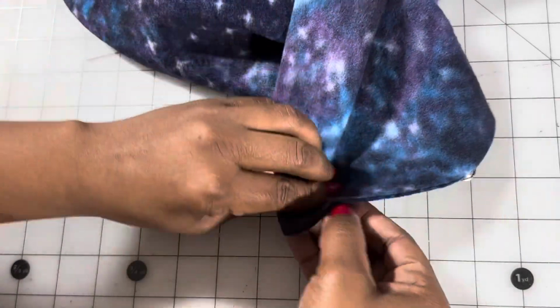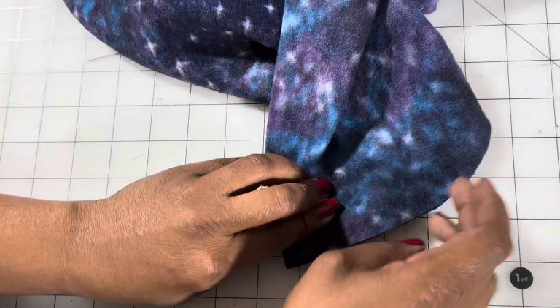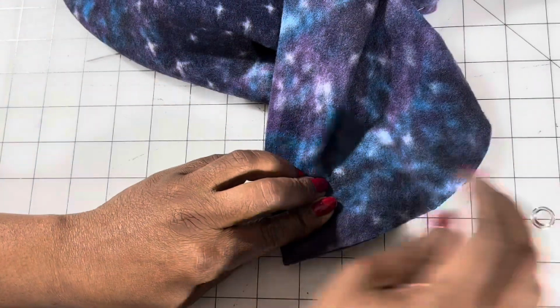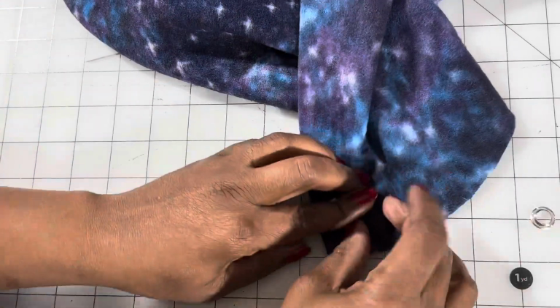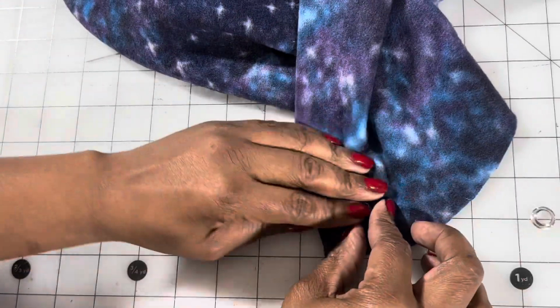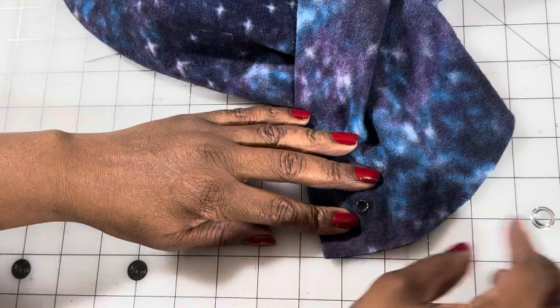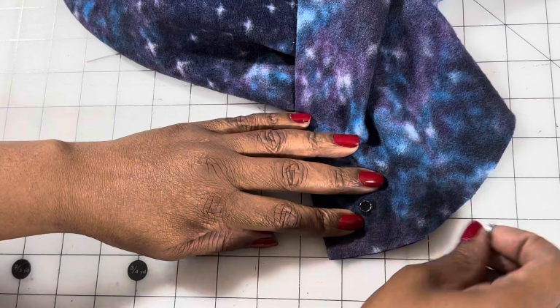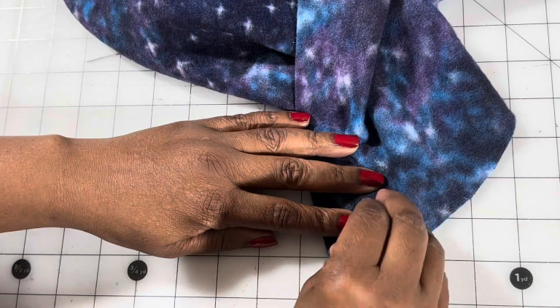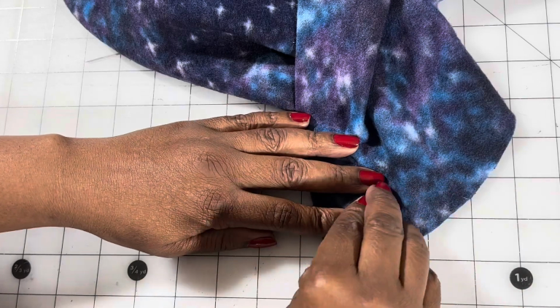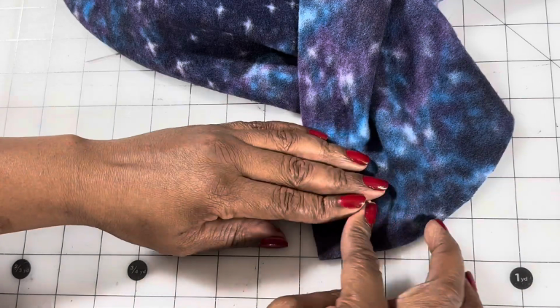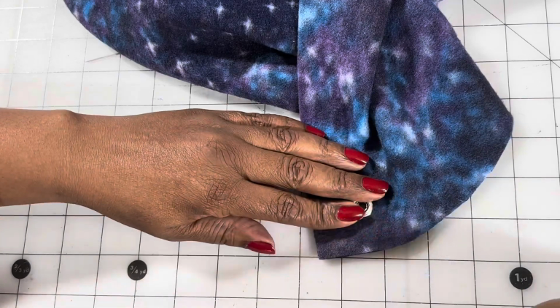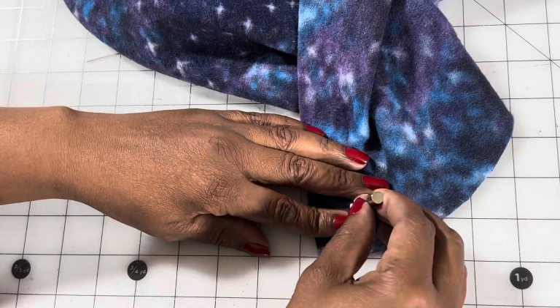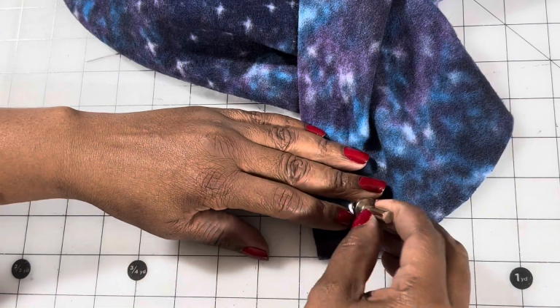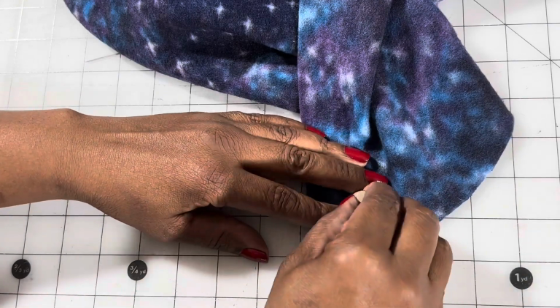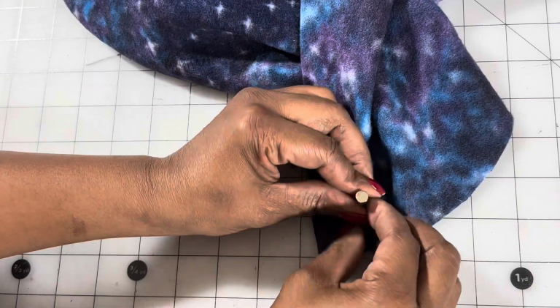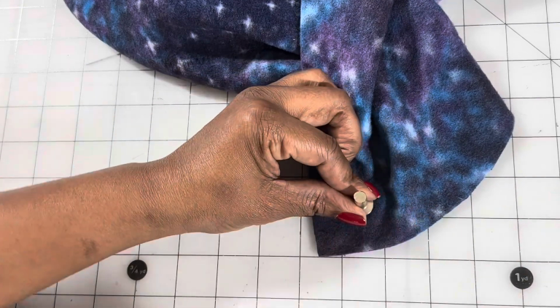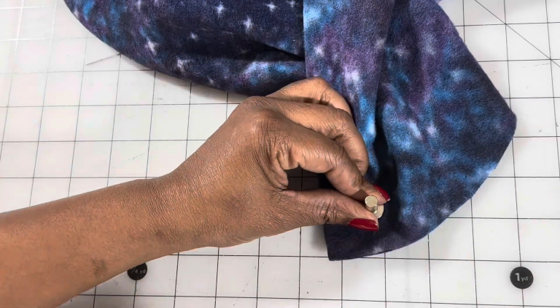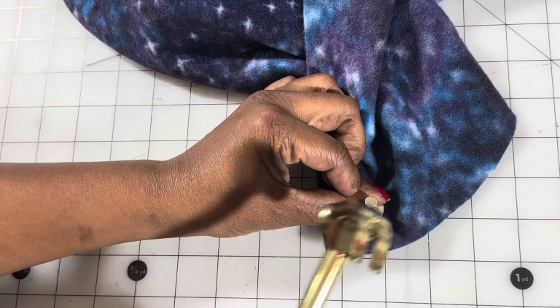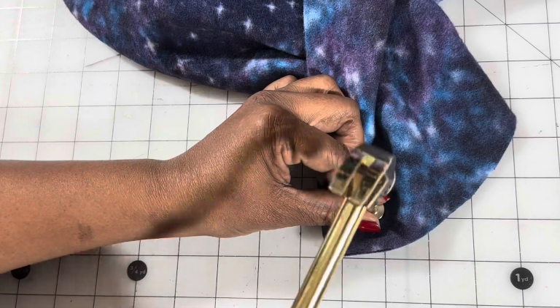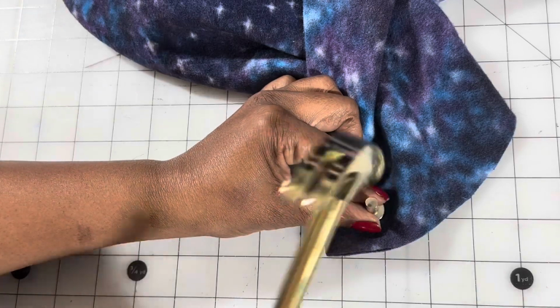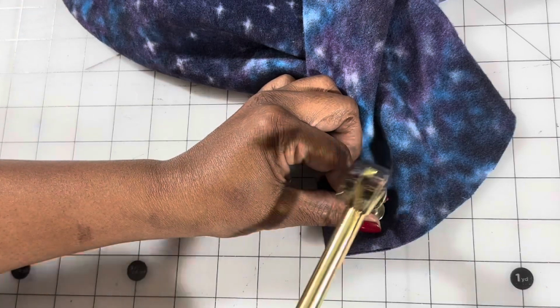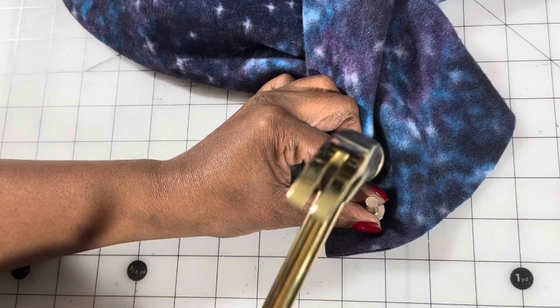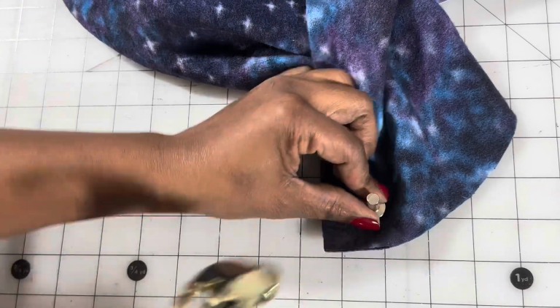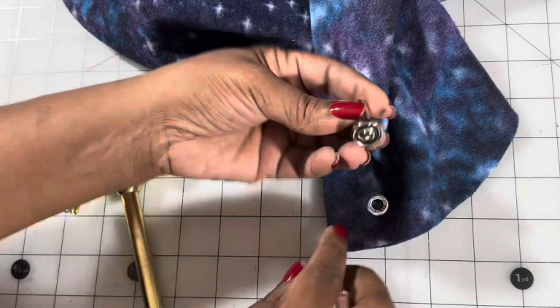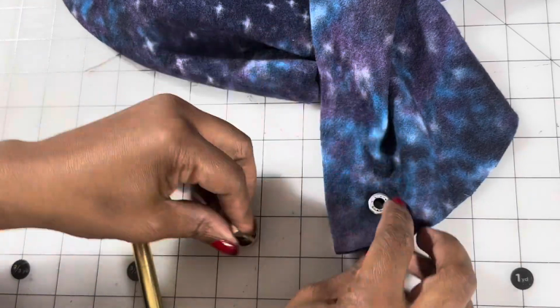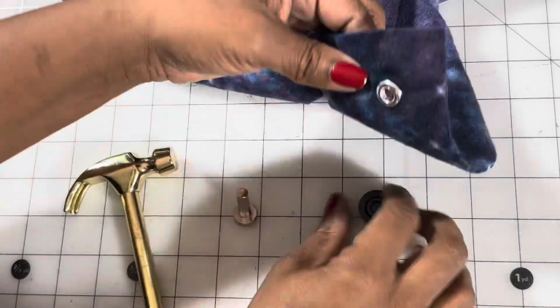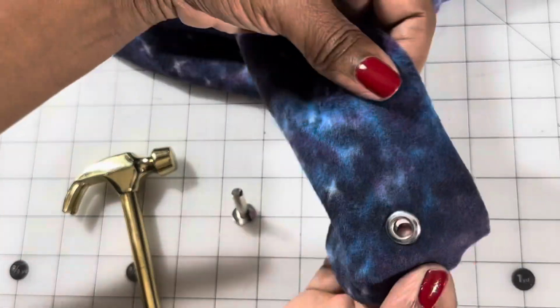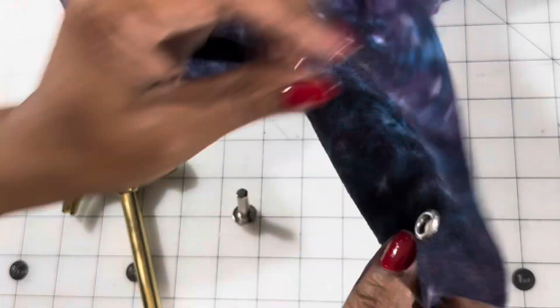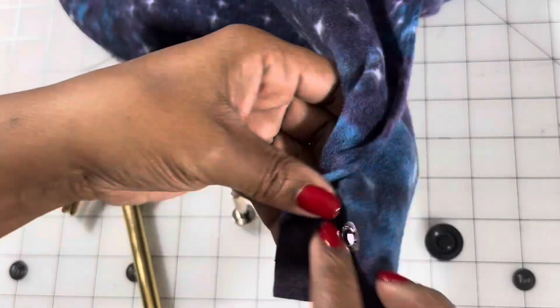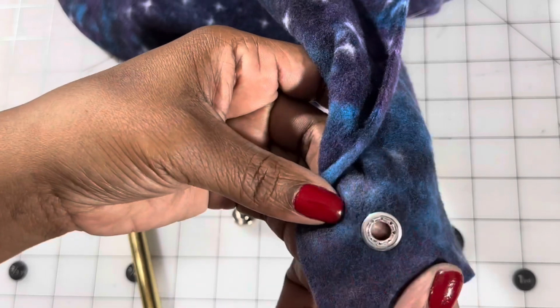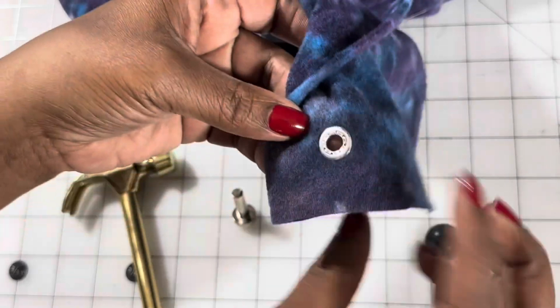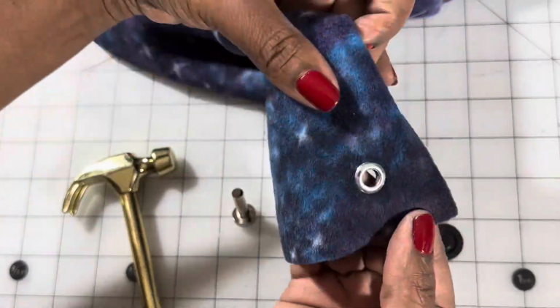Take your eyelet with the short shank and place it on top of the eyelet. Take the tool, place it on top of both, then hammer five or six times. Voila! Your eyelet is installed.